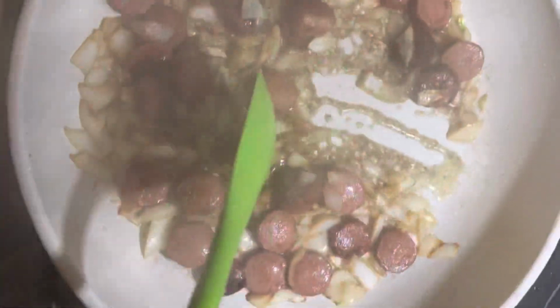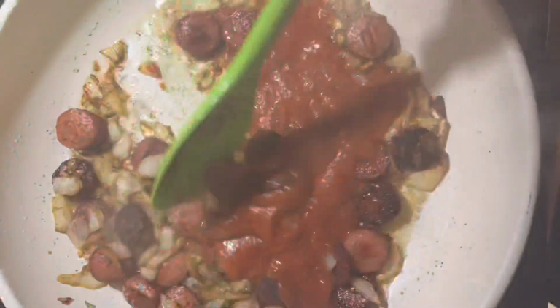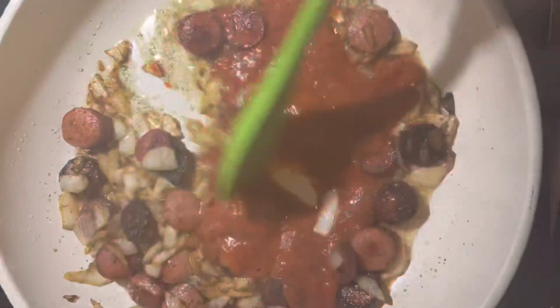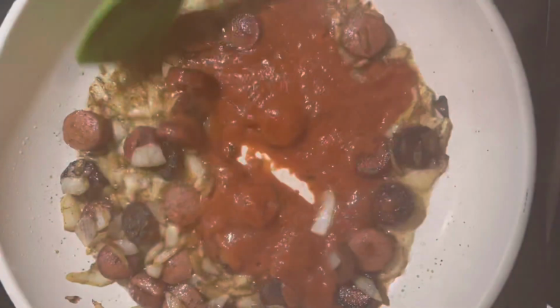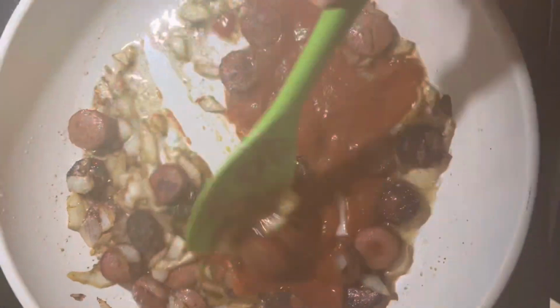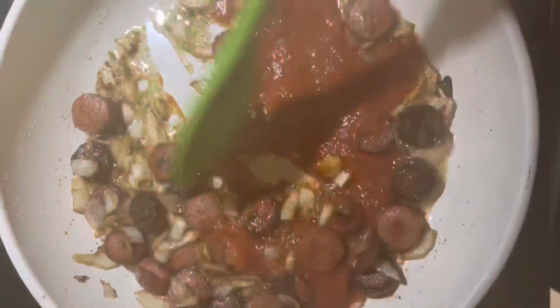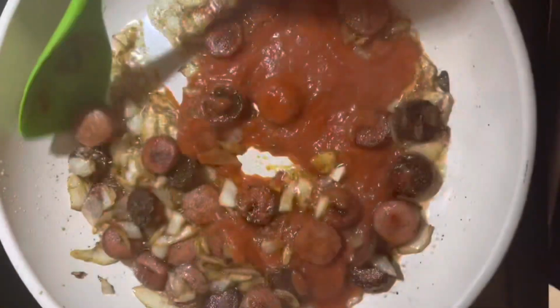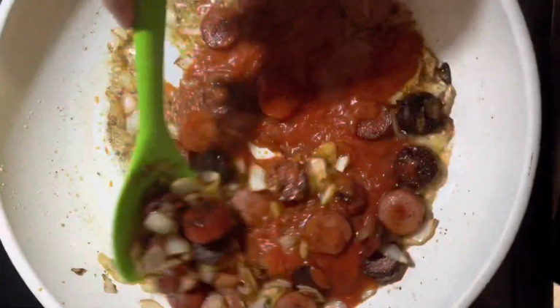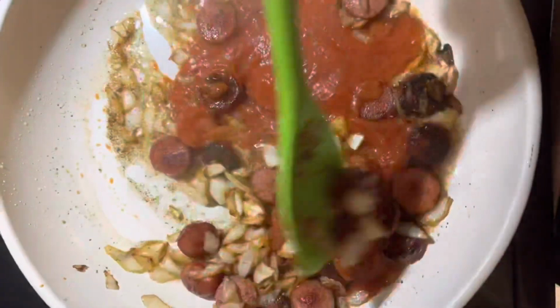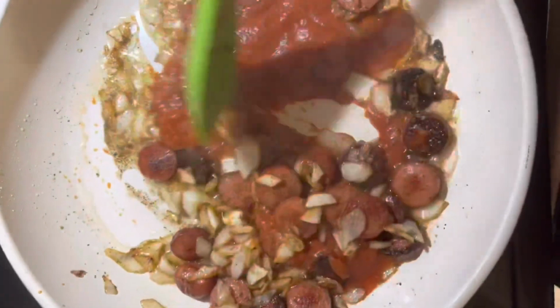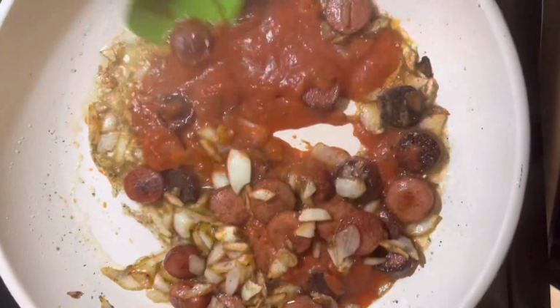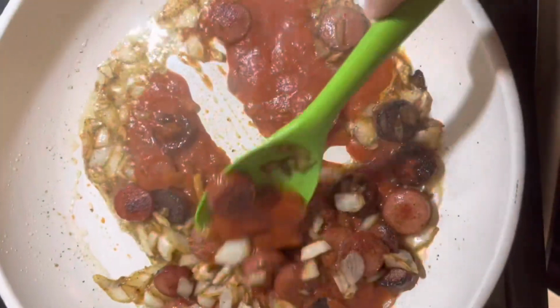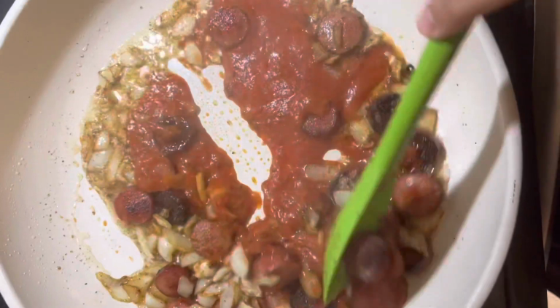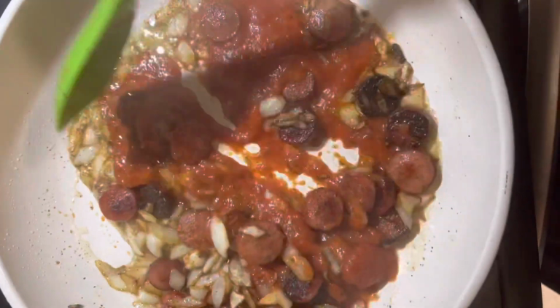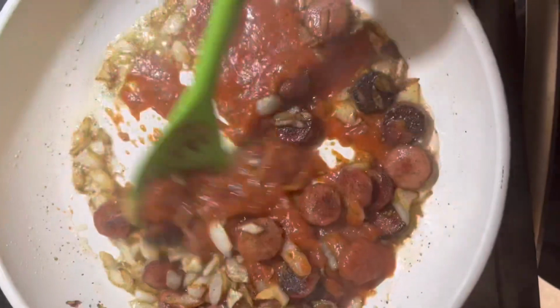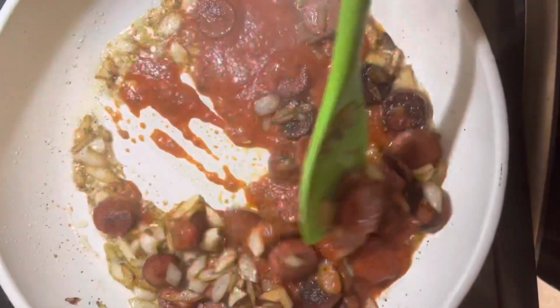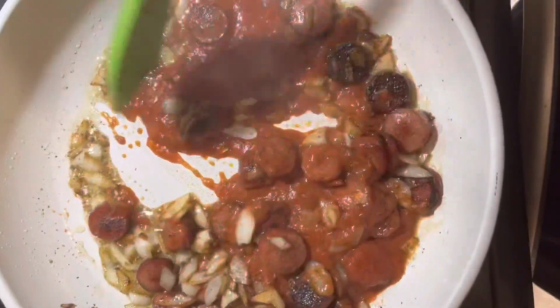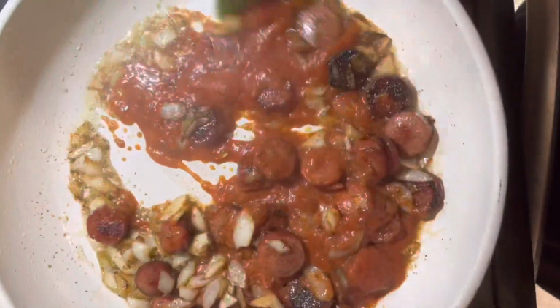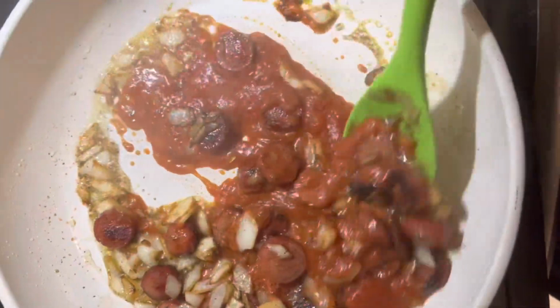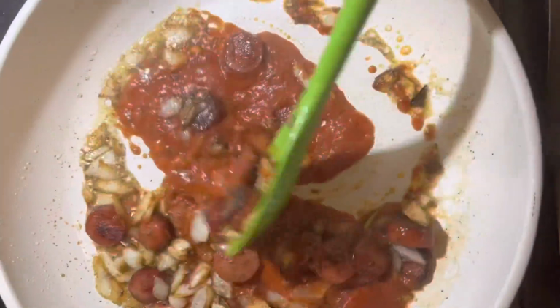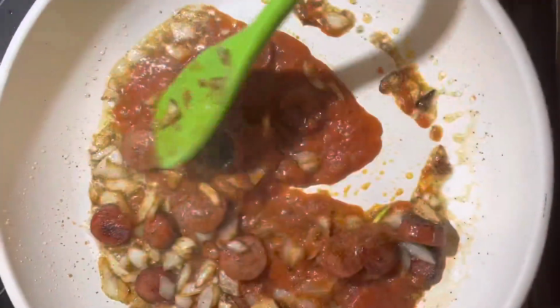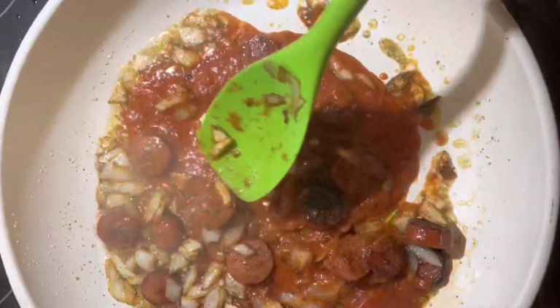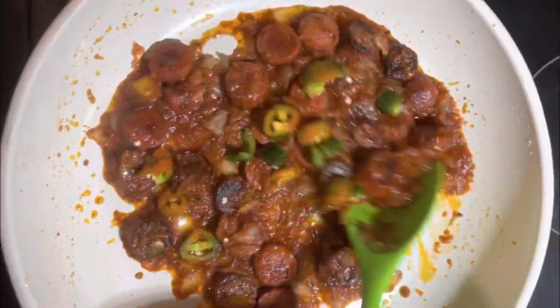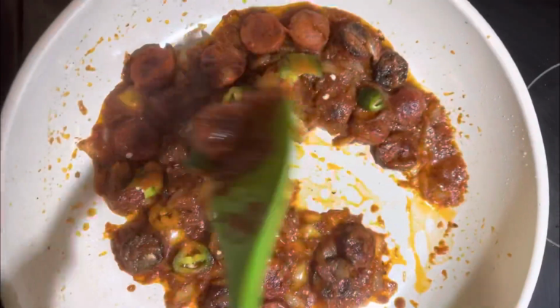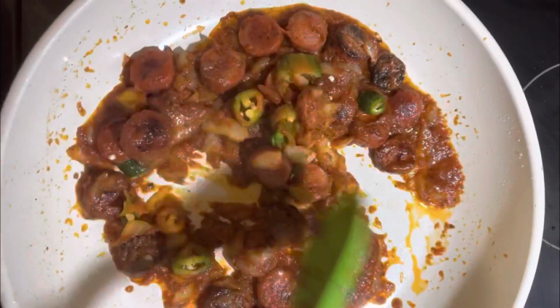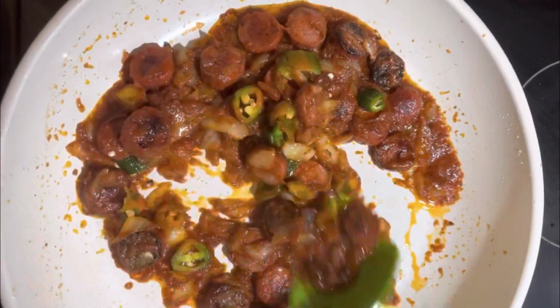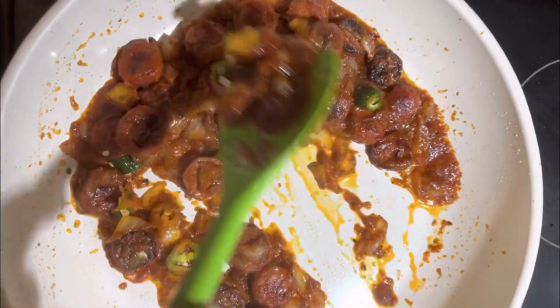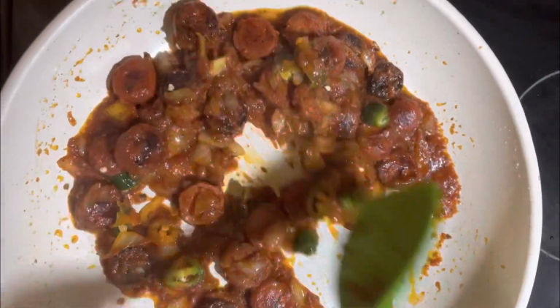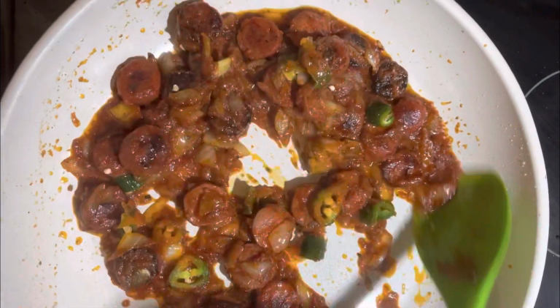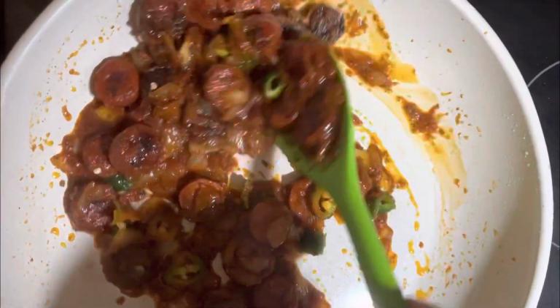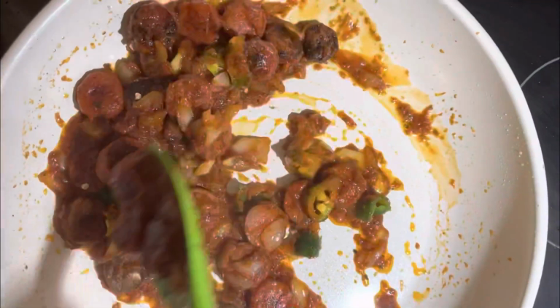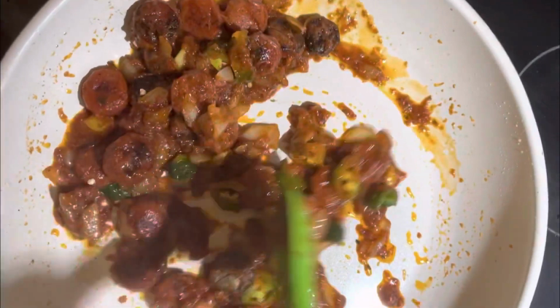Then I added two tablespoons of salsa. Then I added the cut-up jalapeños and stirred.